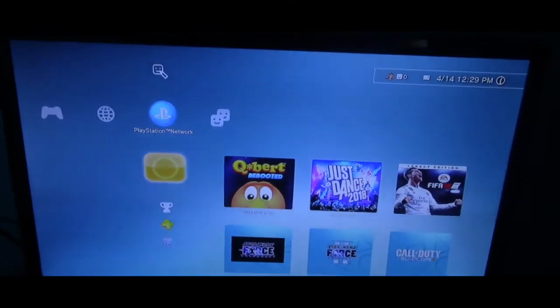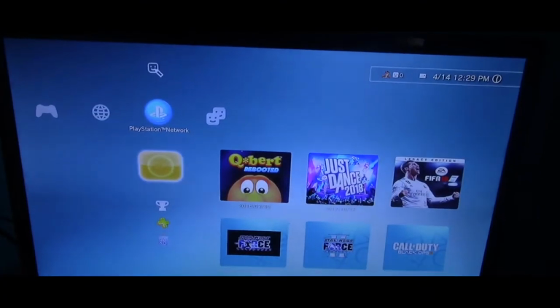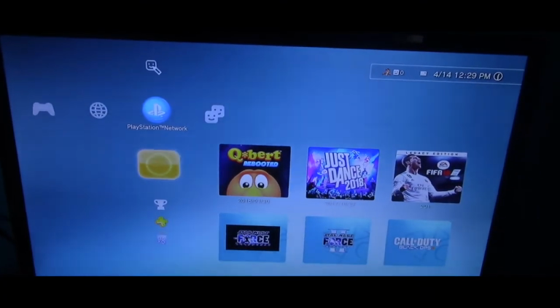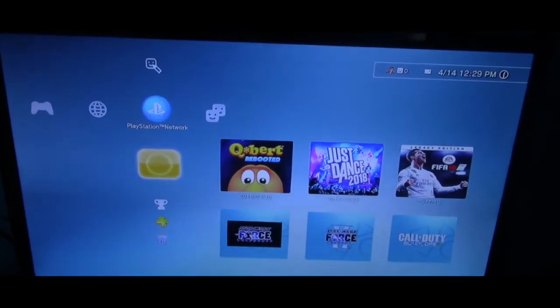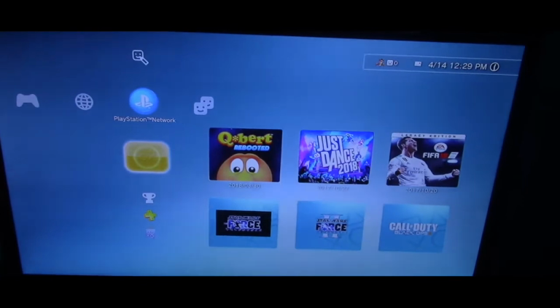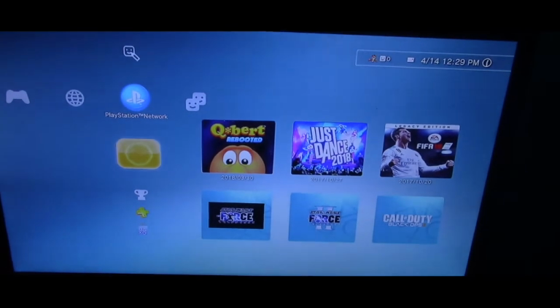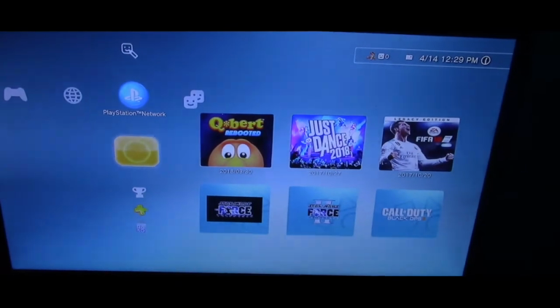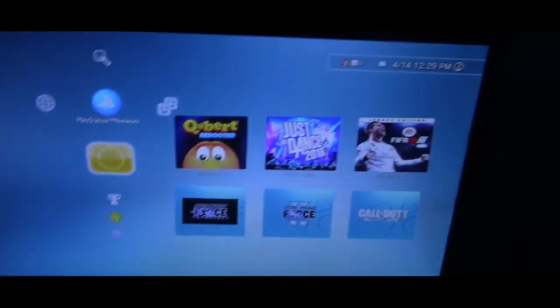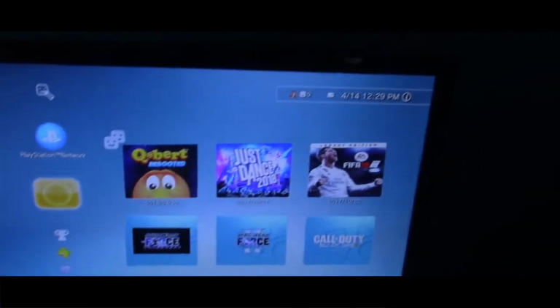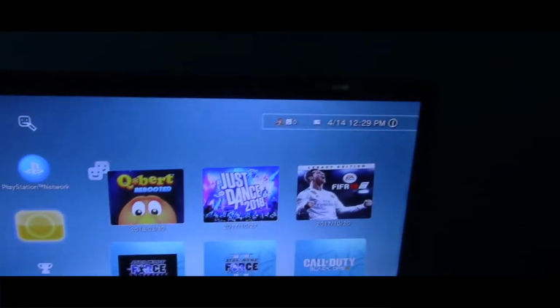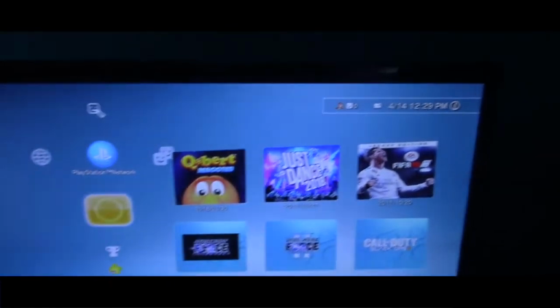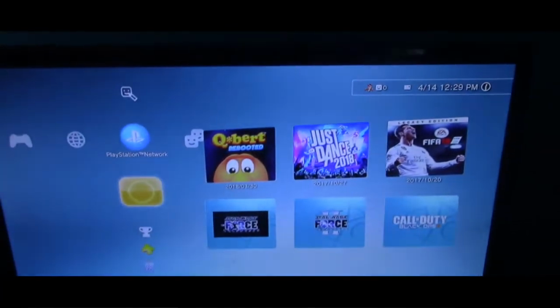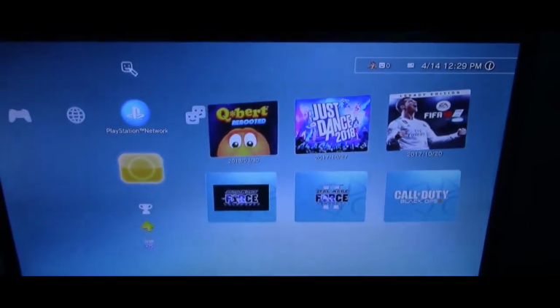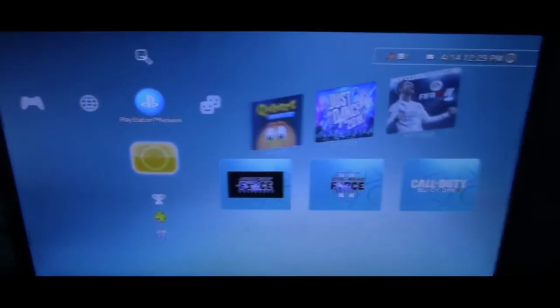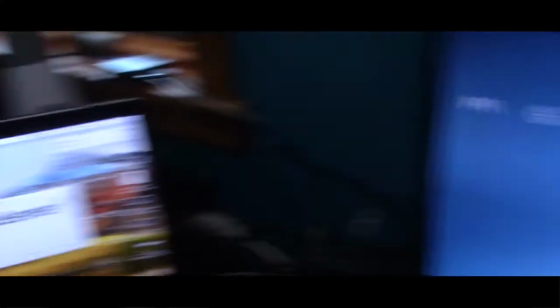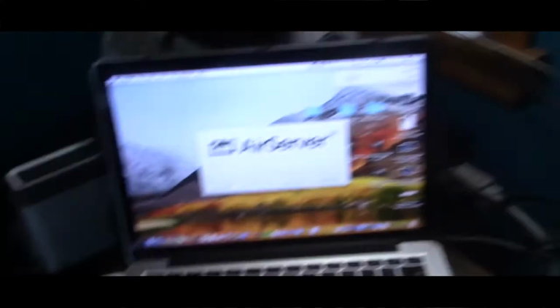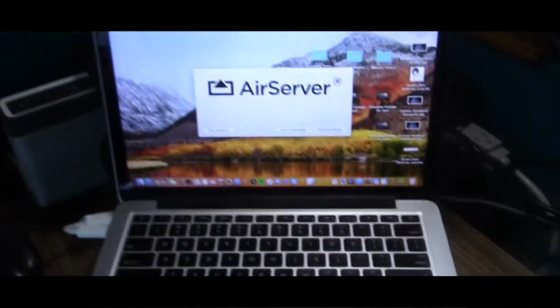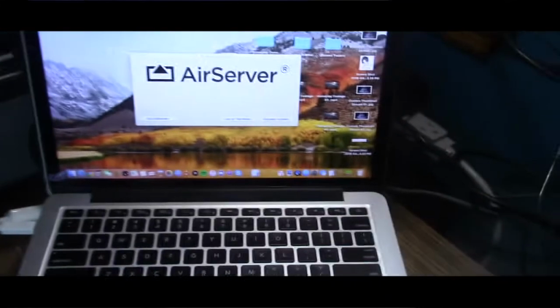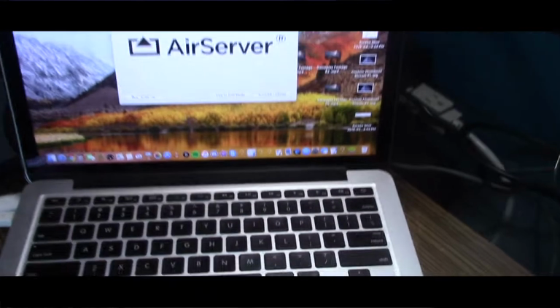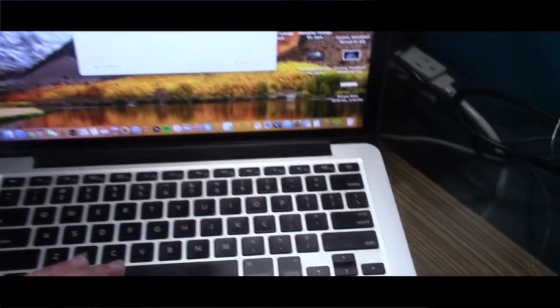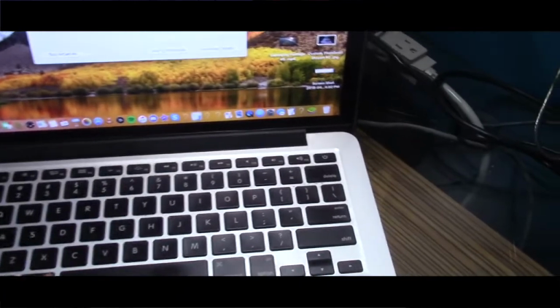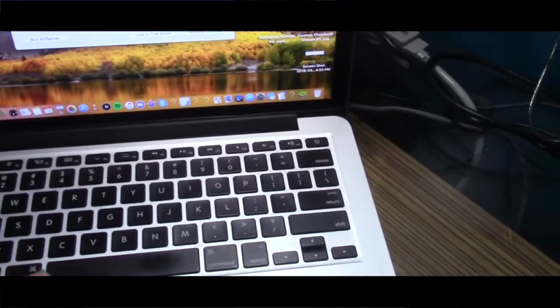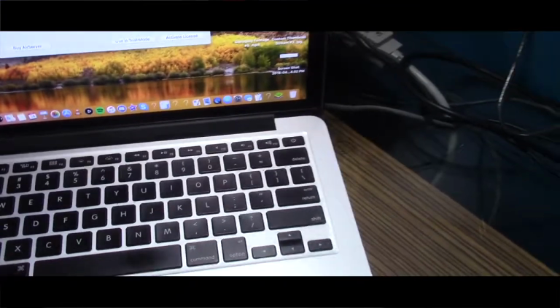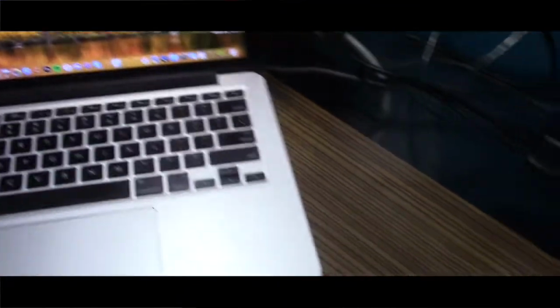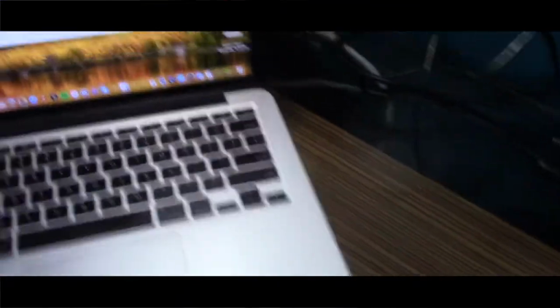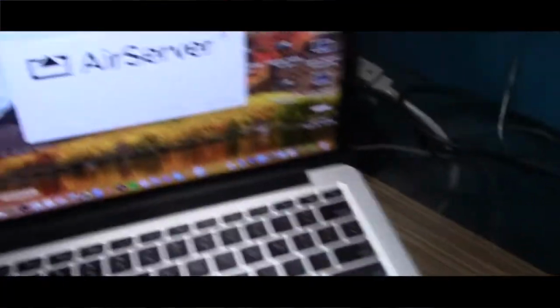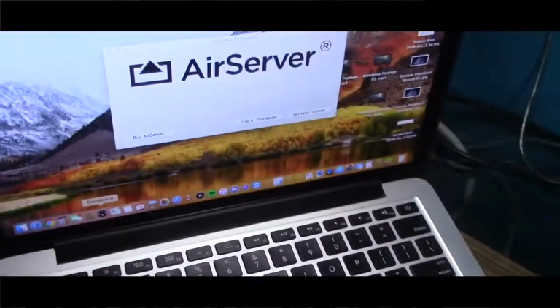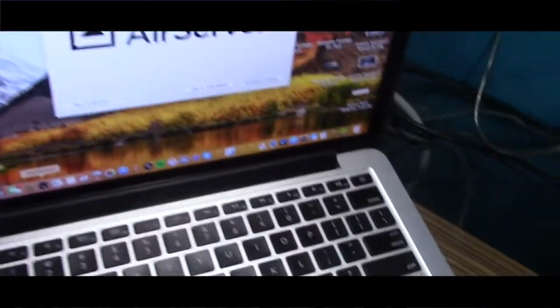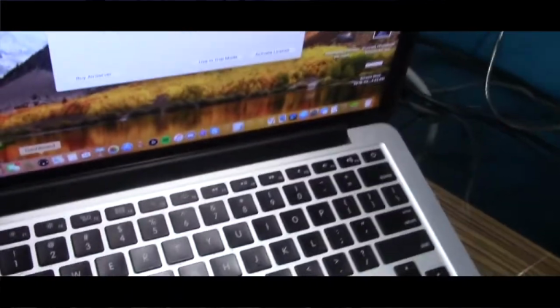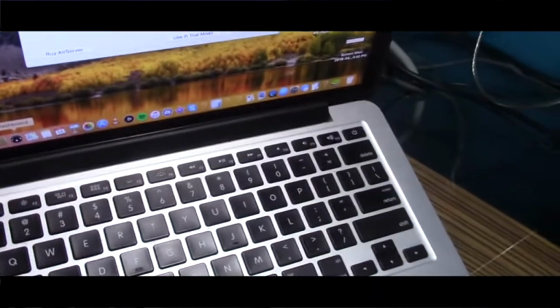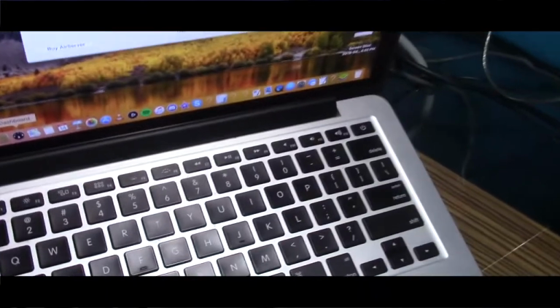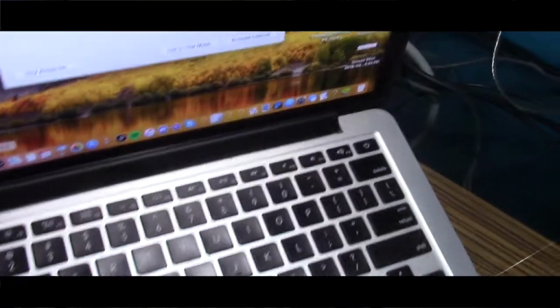All right, now we're here on the PS3 screen. I can see the PlayStation 3 is on. Now we're going to go onto my laptop. We're going to launch — wait, let me plug in the USB.